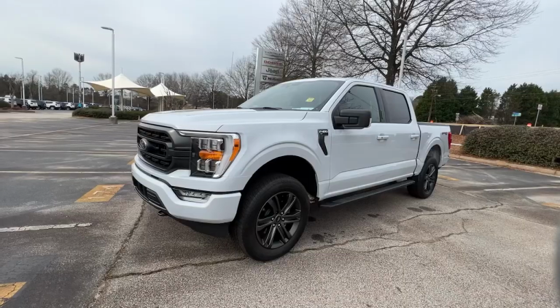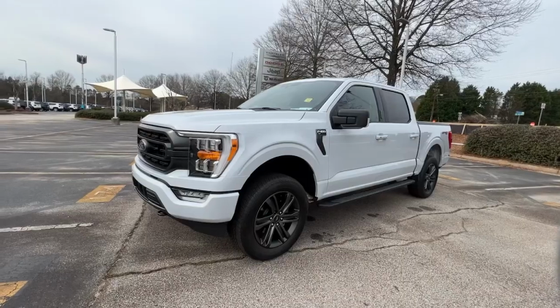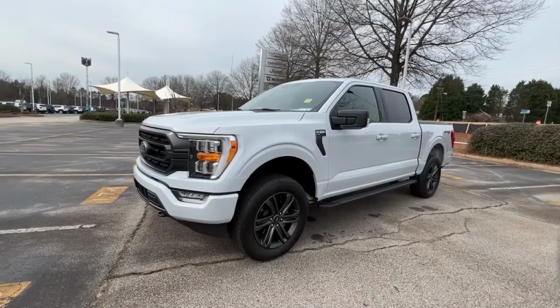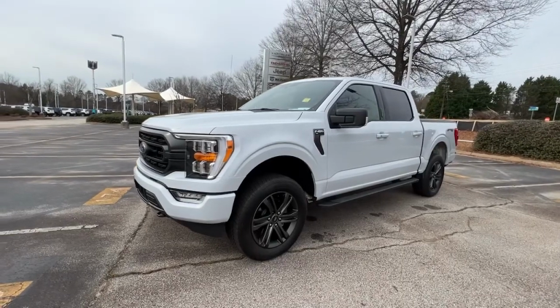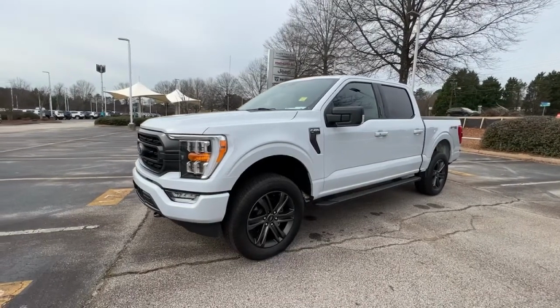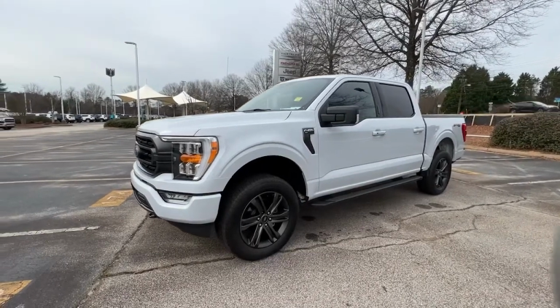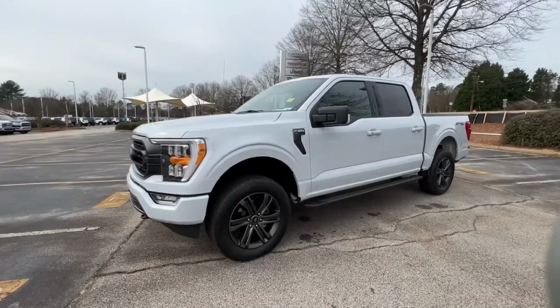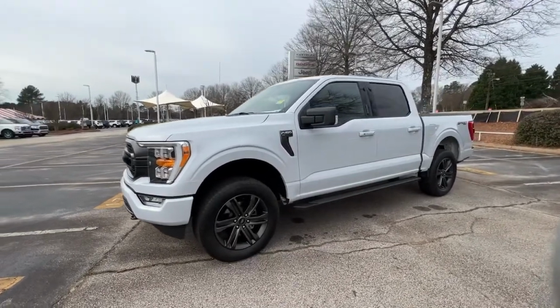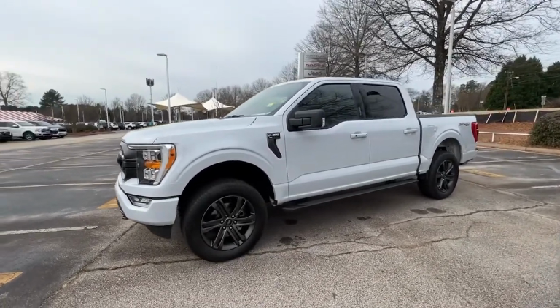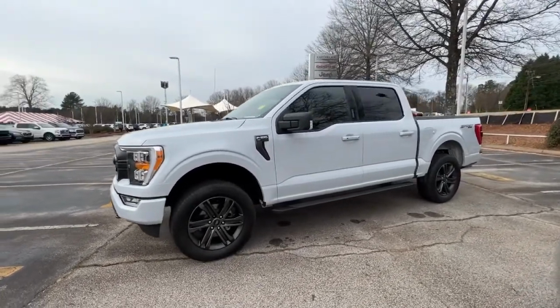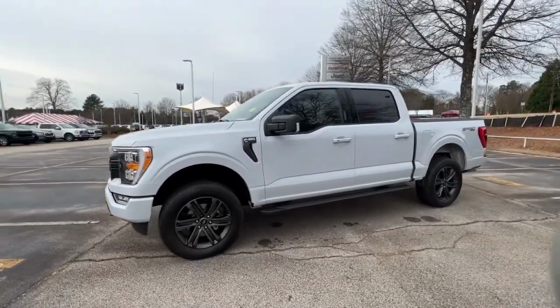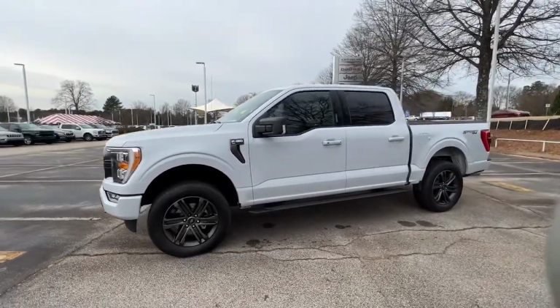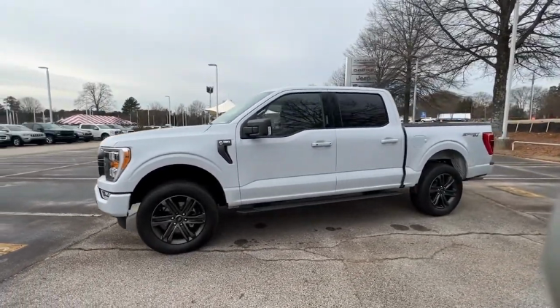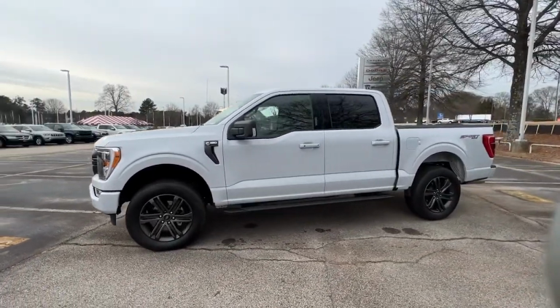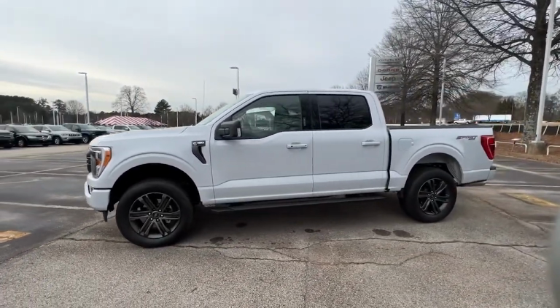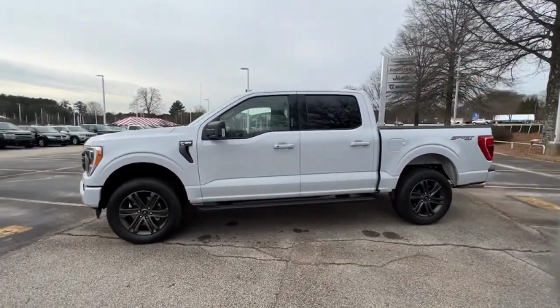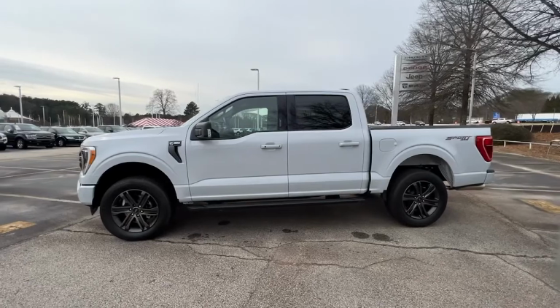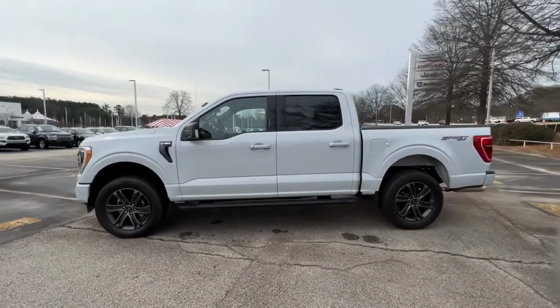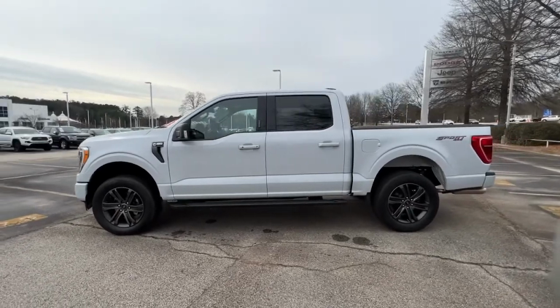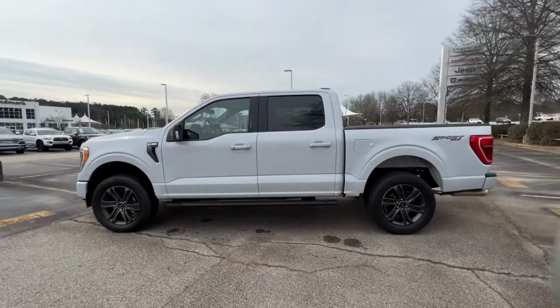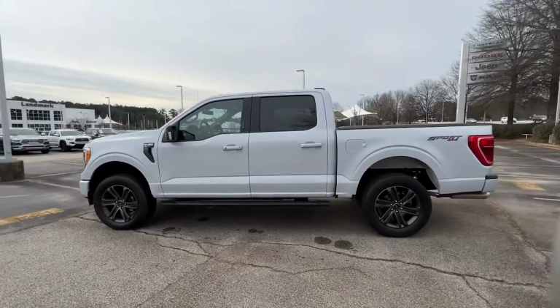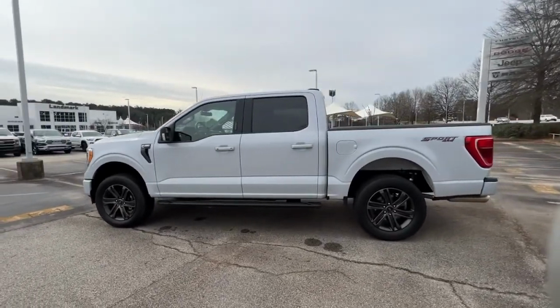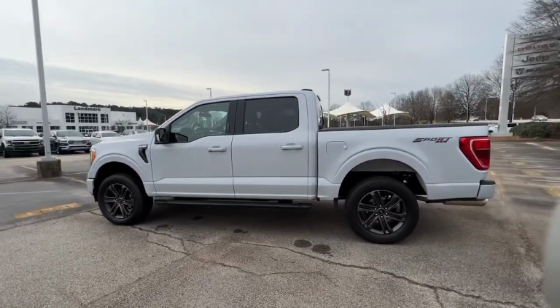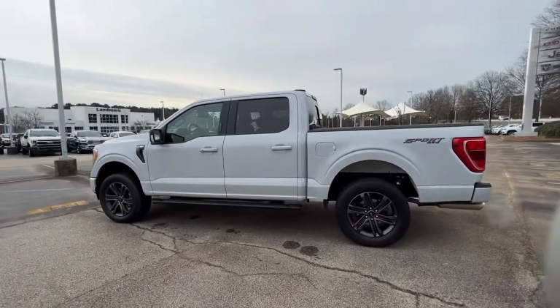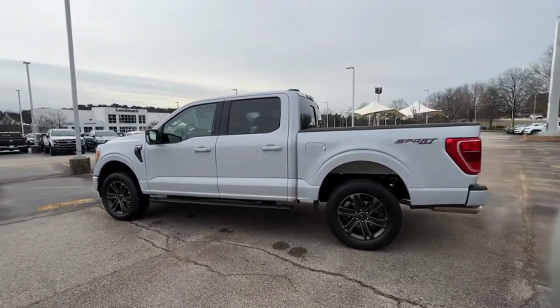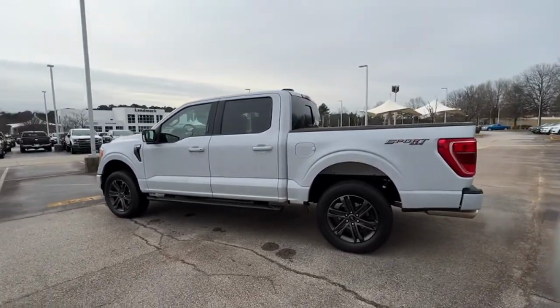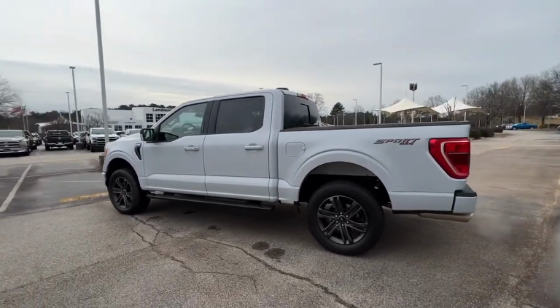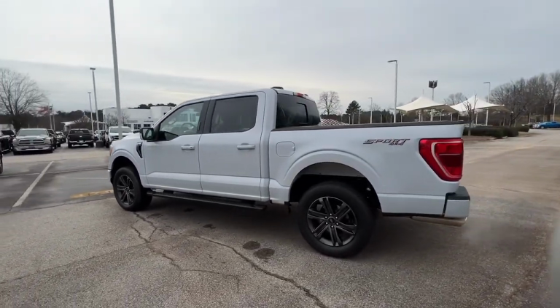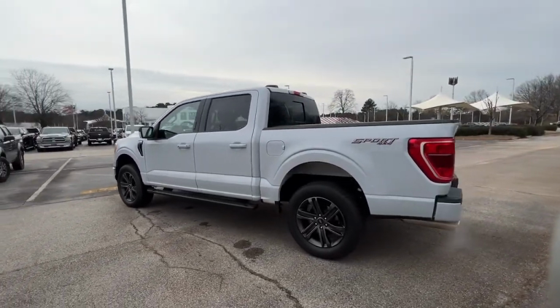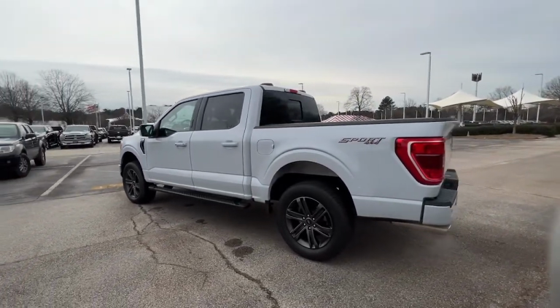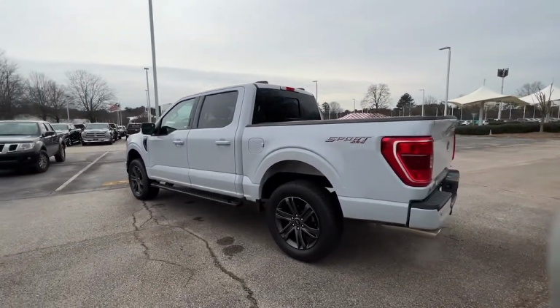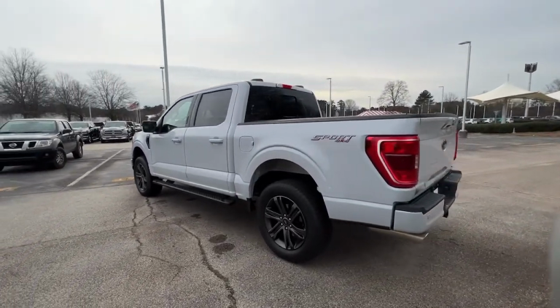You will be amazed by this. 2021 Ford F-150 with less than 10,000 miles on the odometer — this vehicle stands out from the rest.